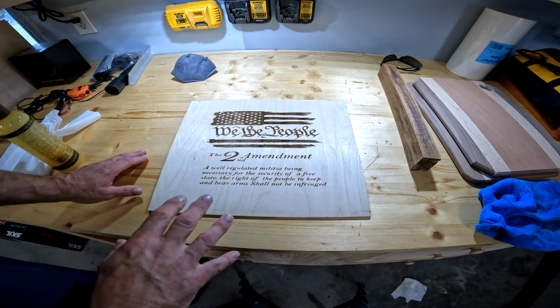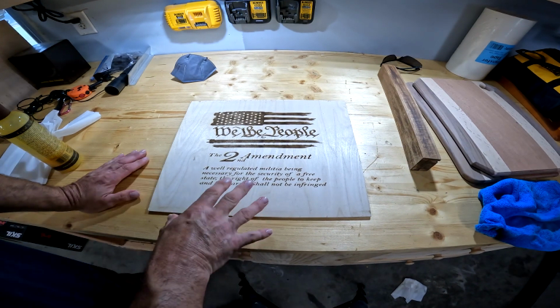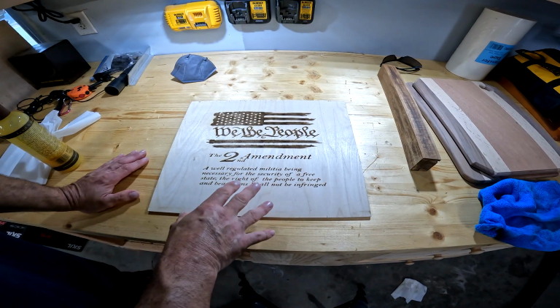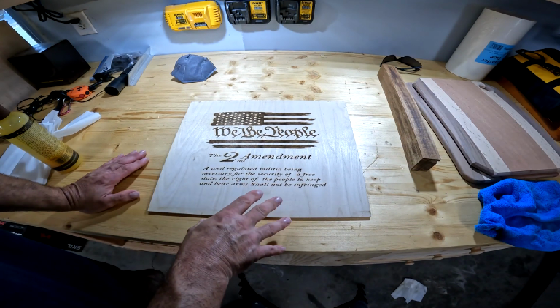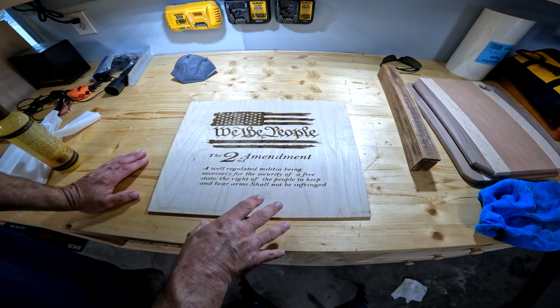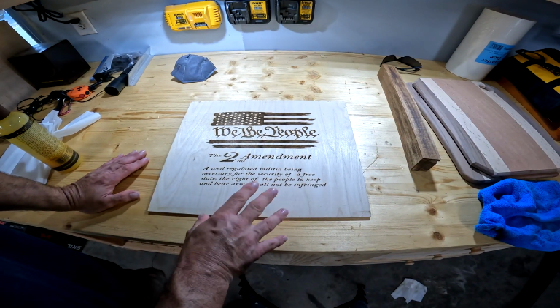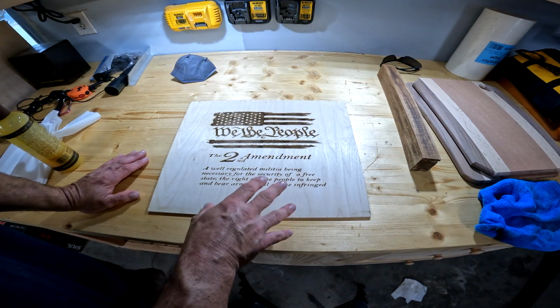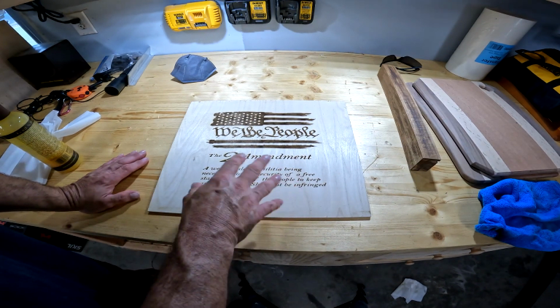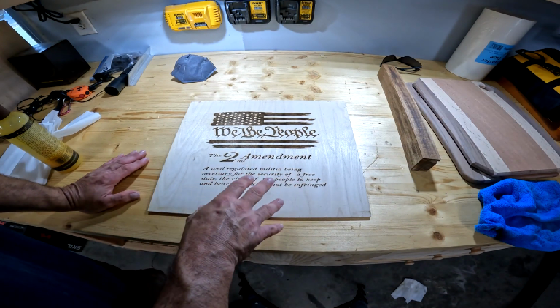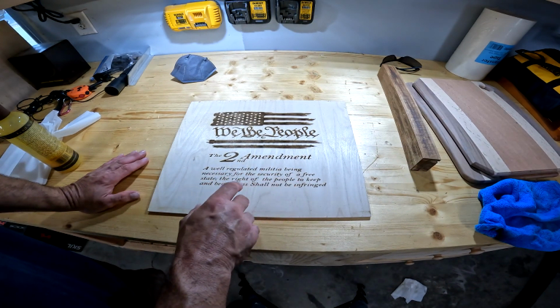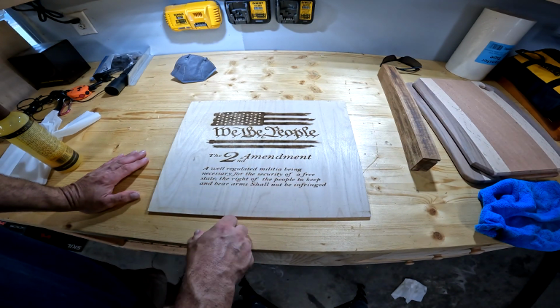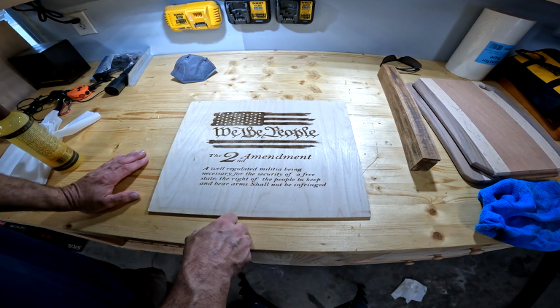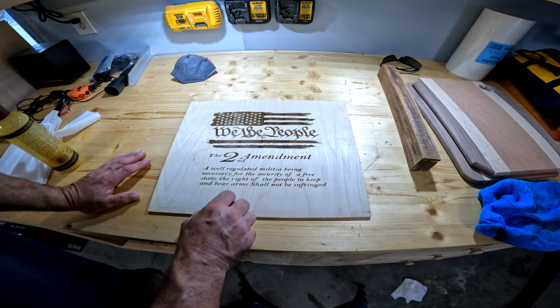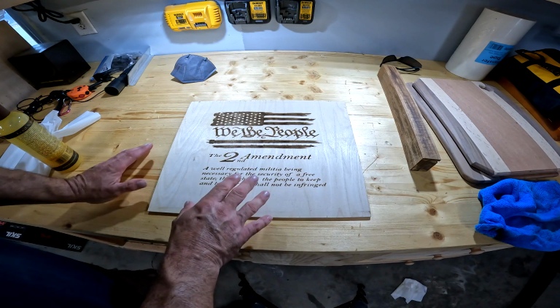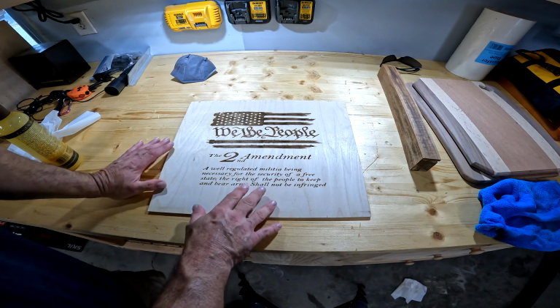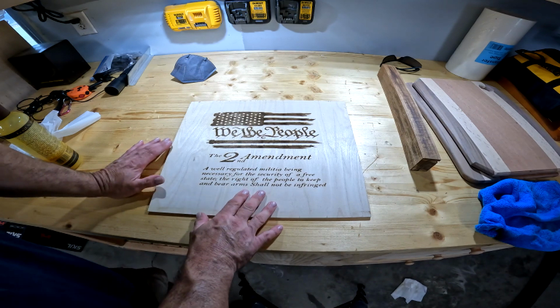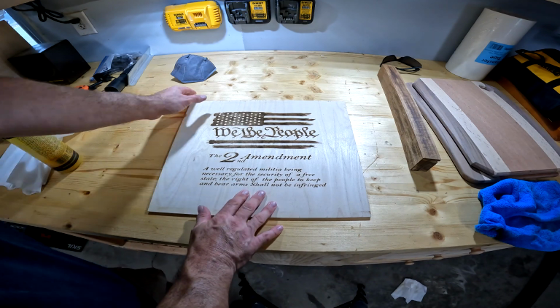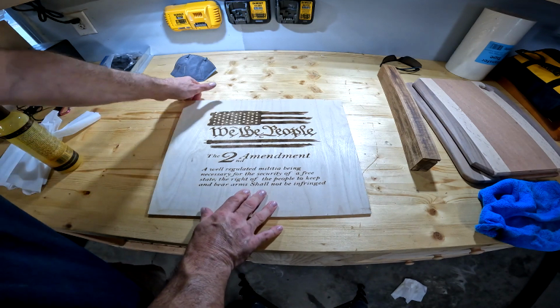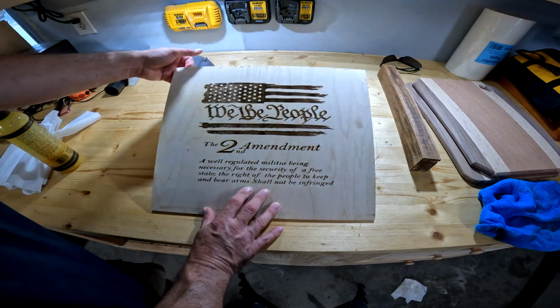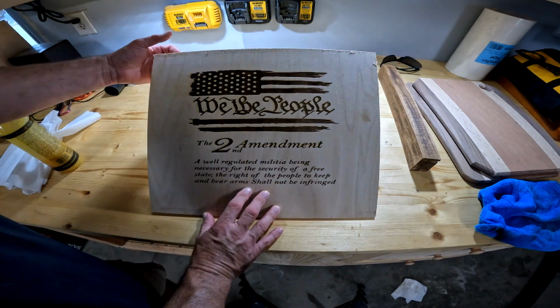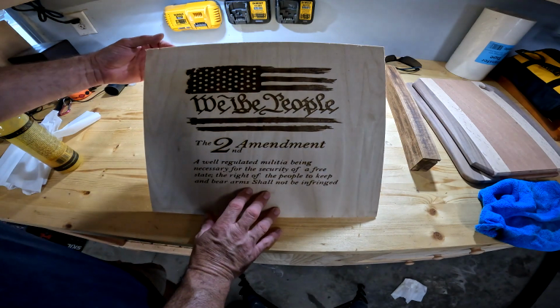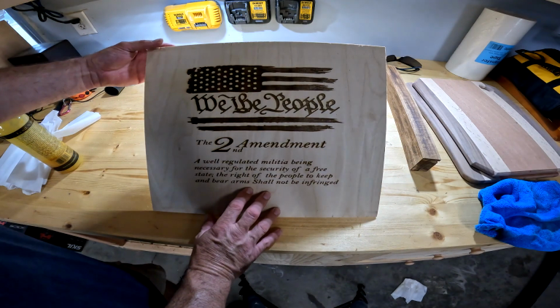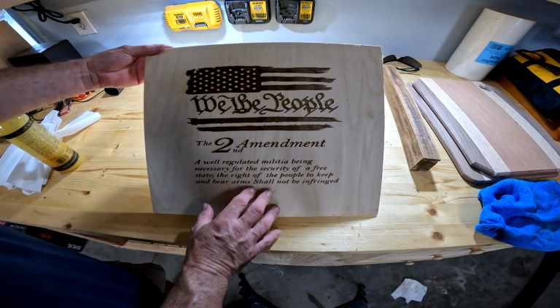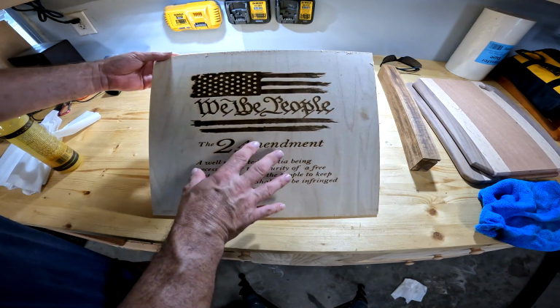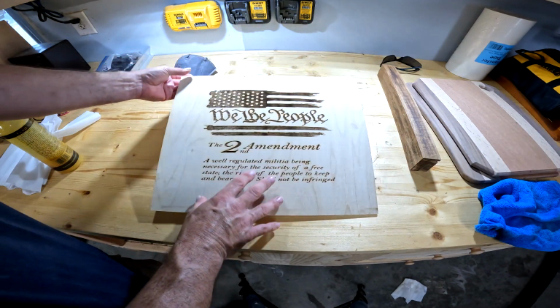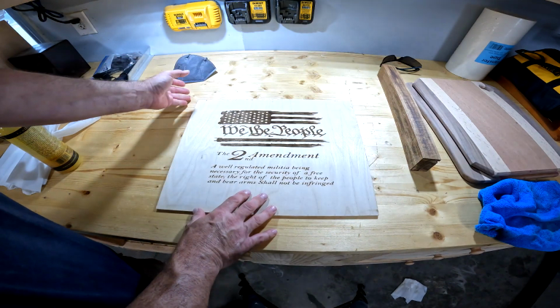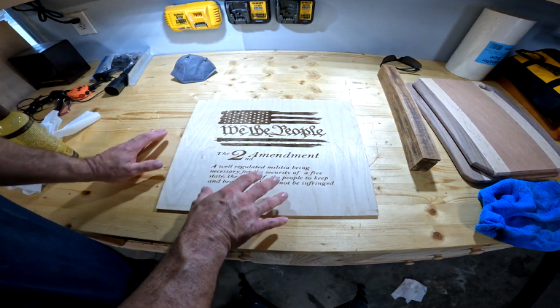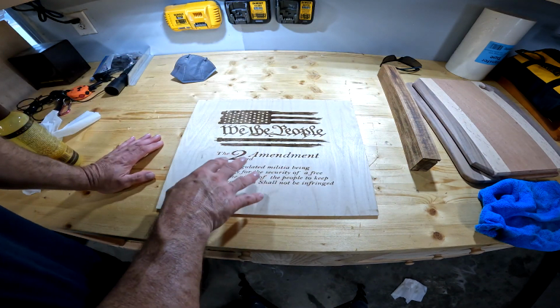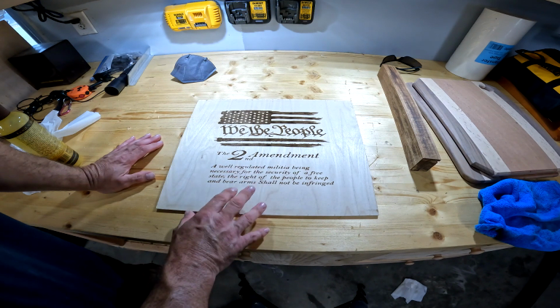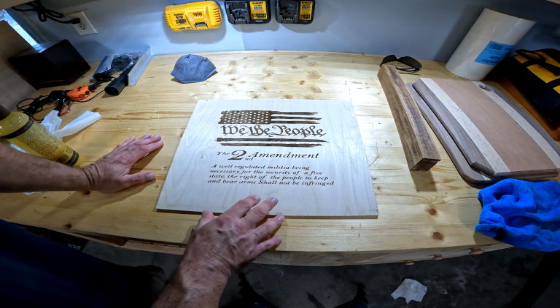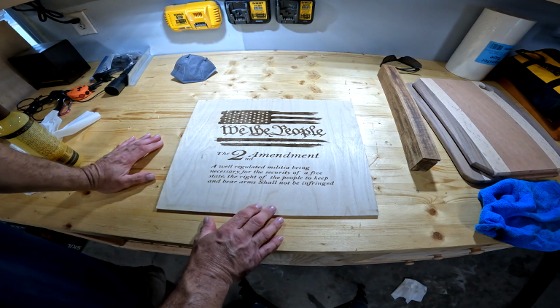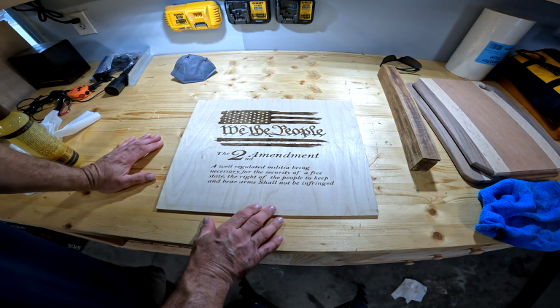So I'm fairly new with using the Xtool D1 laser engraver. I've been looking online and most people are trying to find ways of darkening their laser burns when they cut them in.